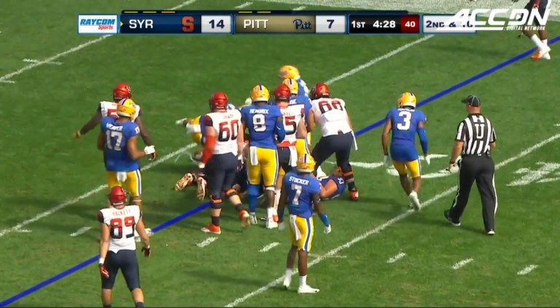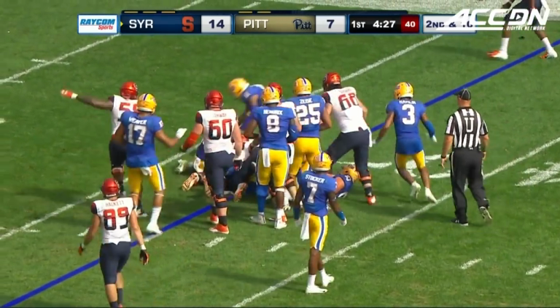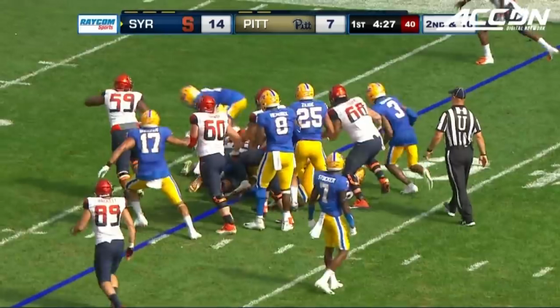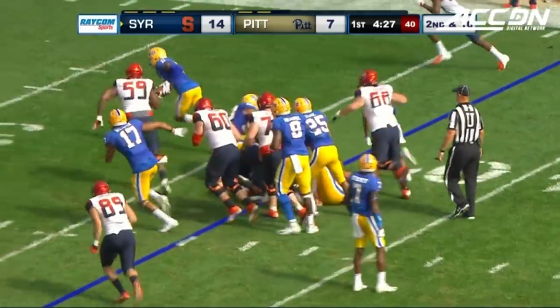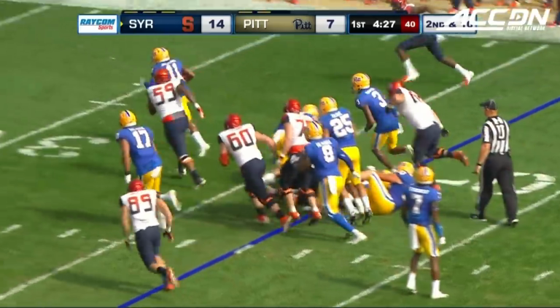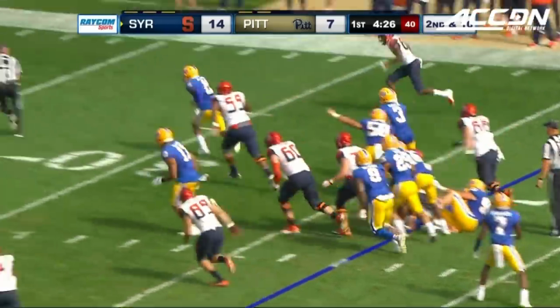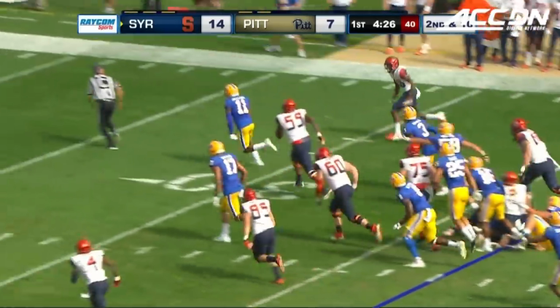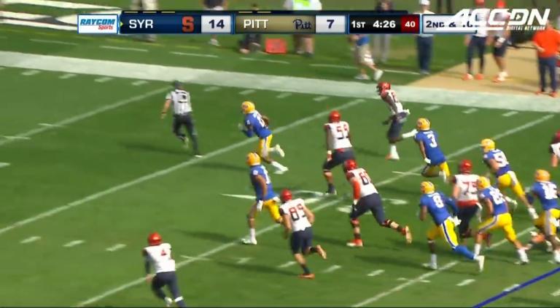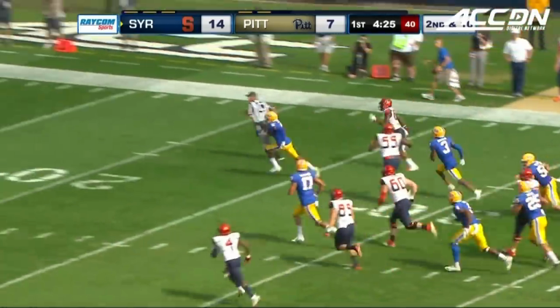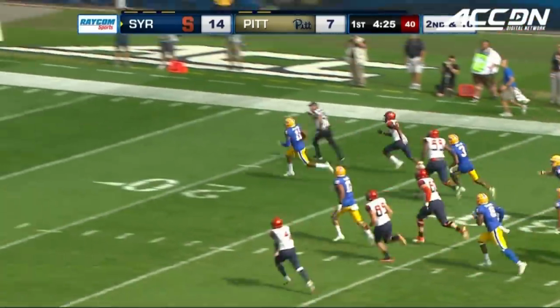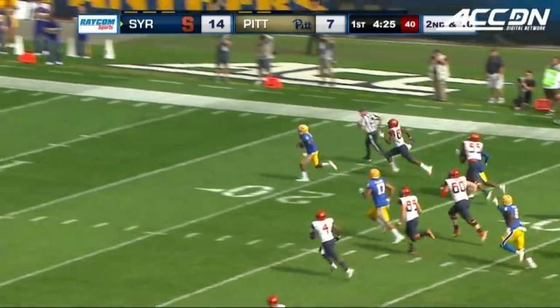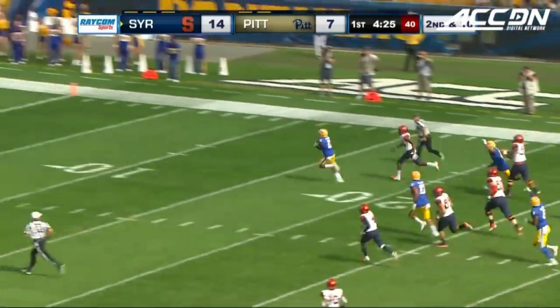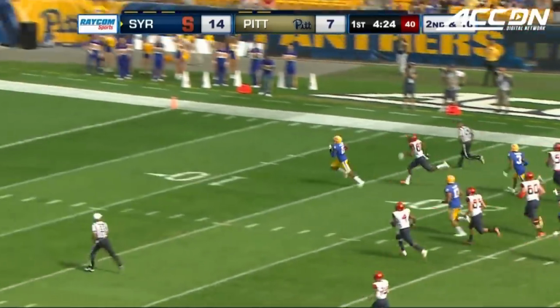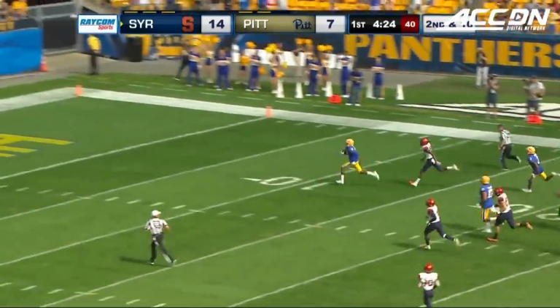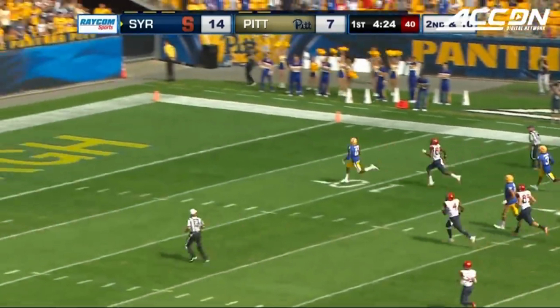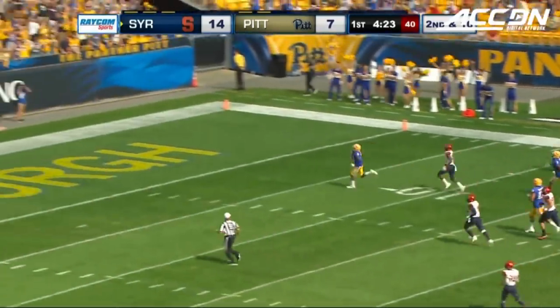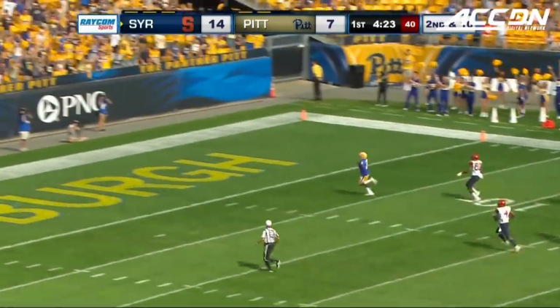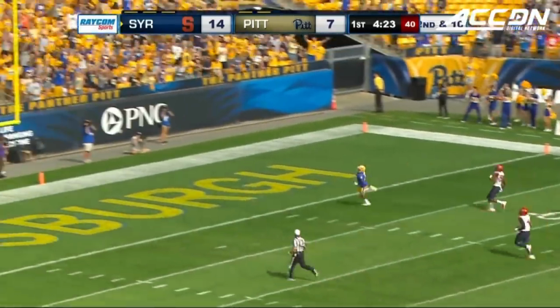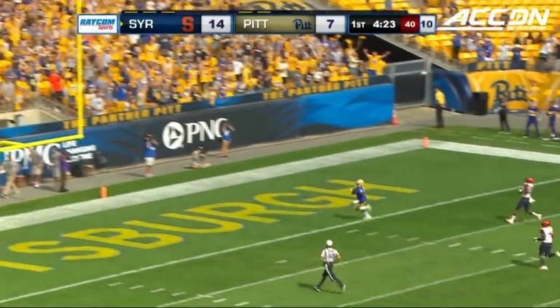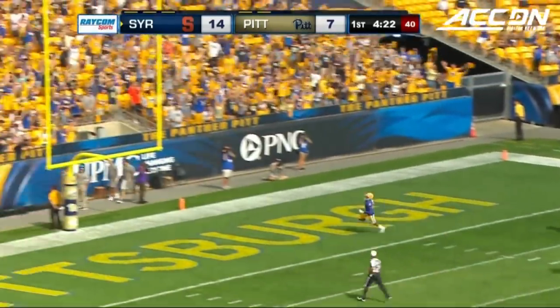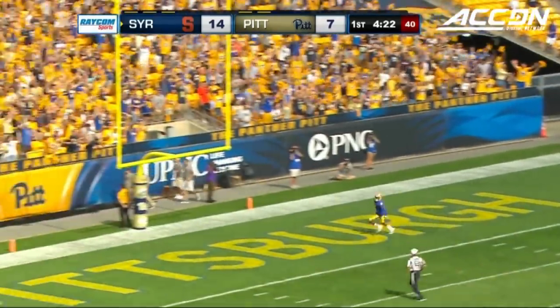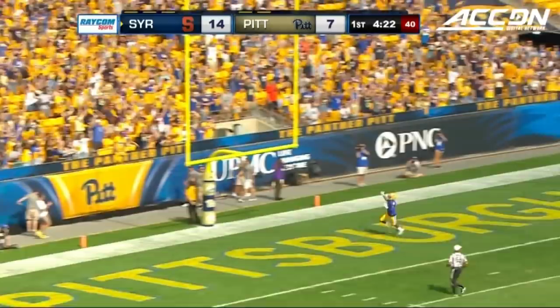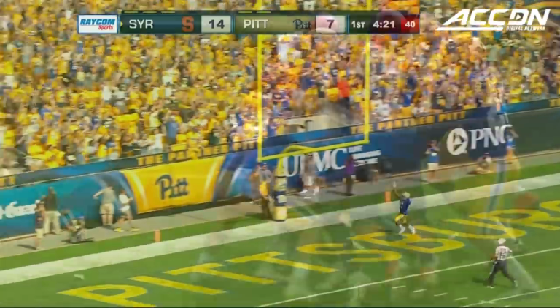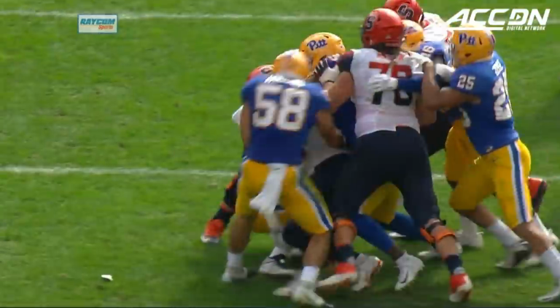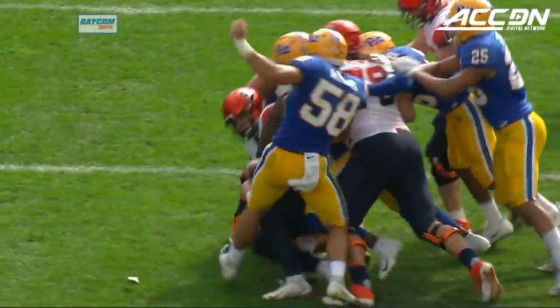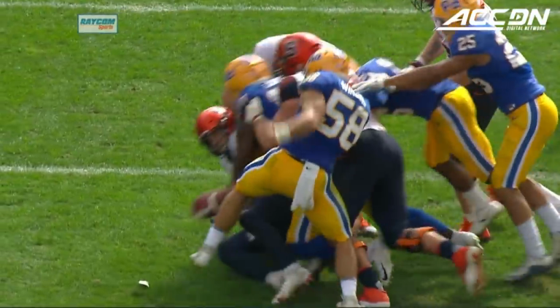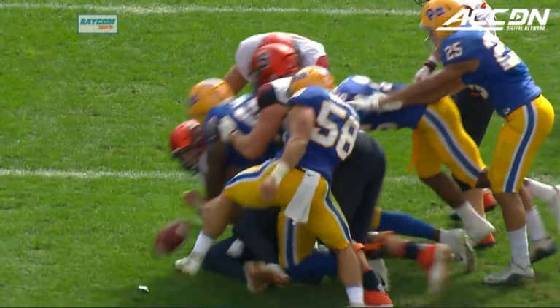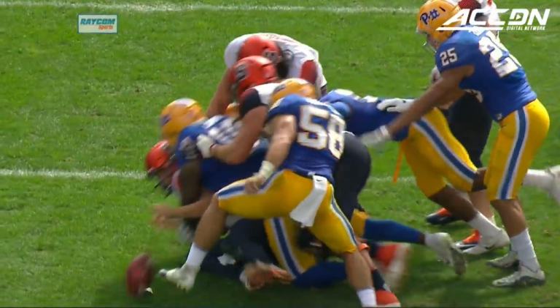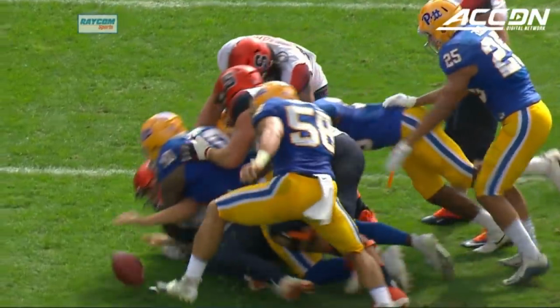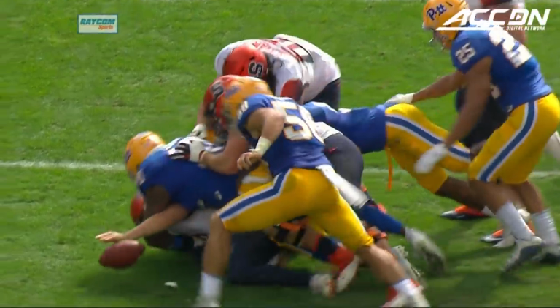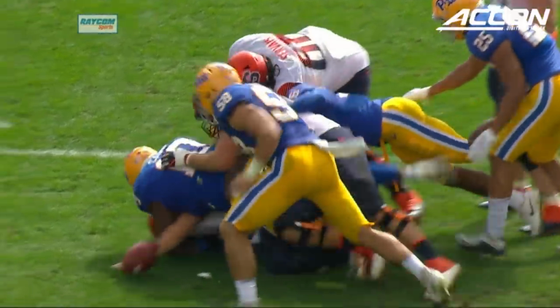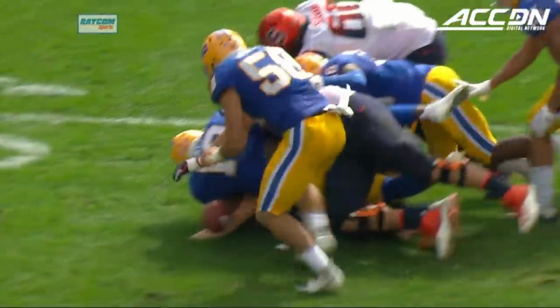Ball comes out. No — the ball is scooped up. Dane Jackson. Jackson's running to the end zone. Dane Jackson touchdown, Pittsburgh.